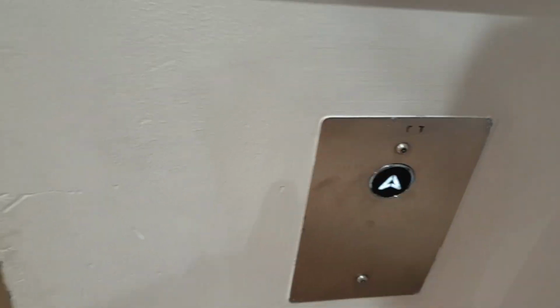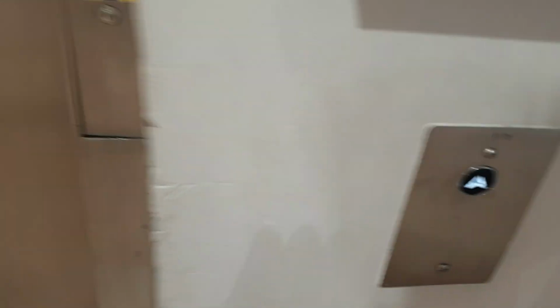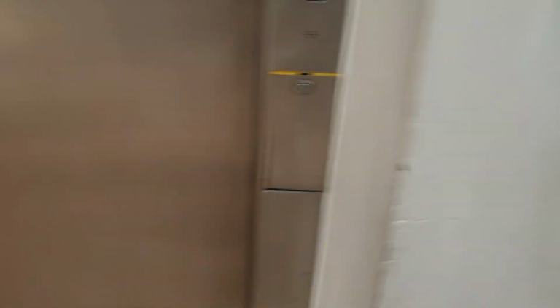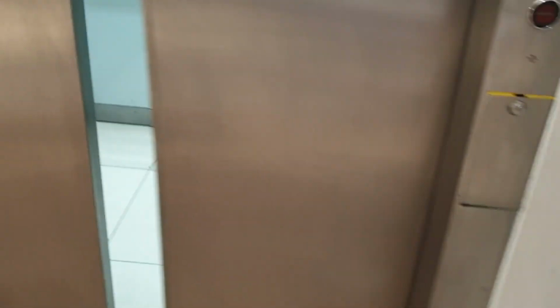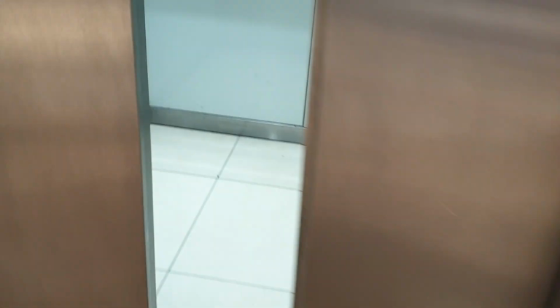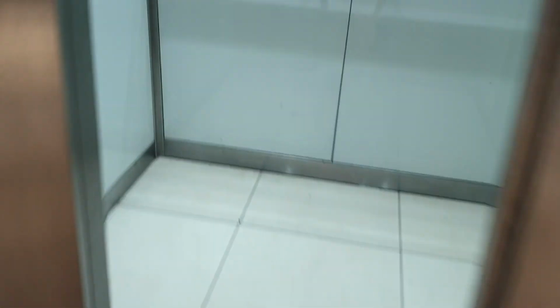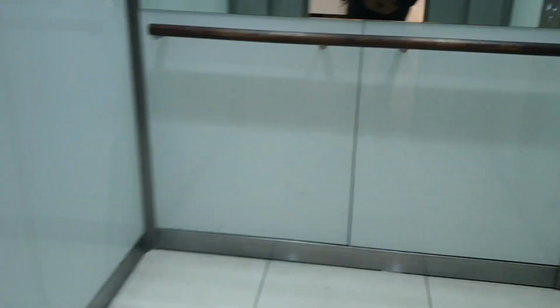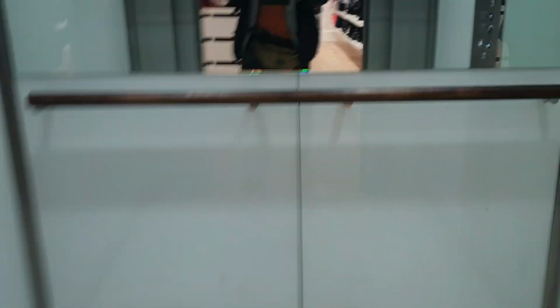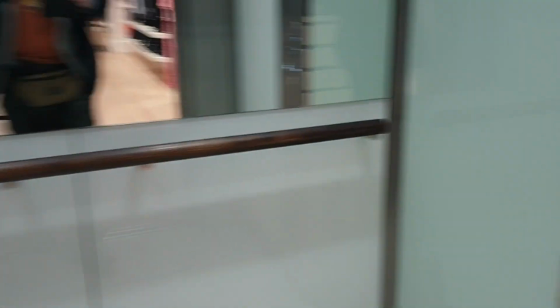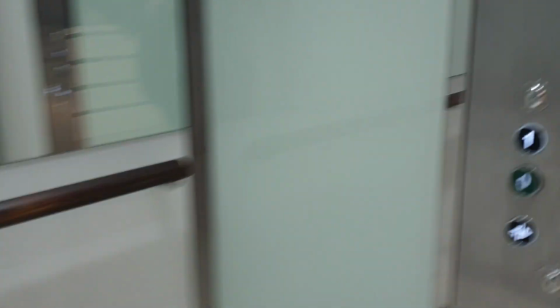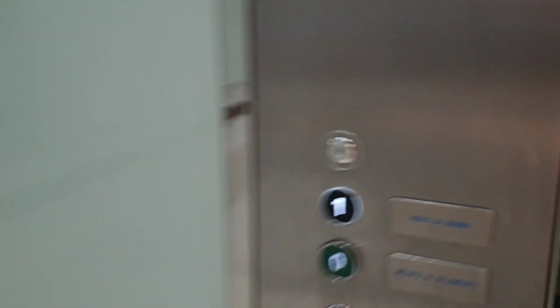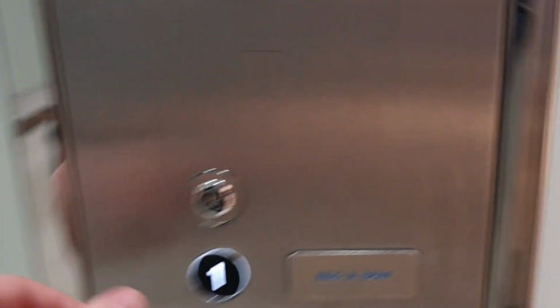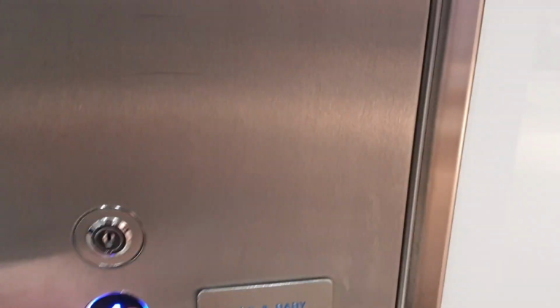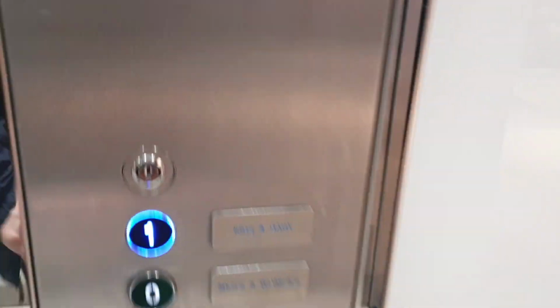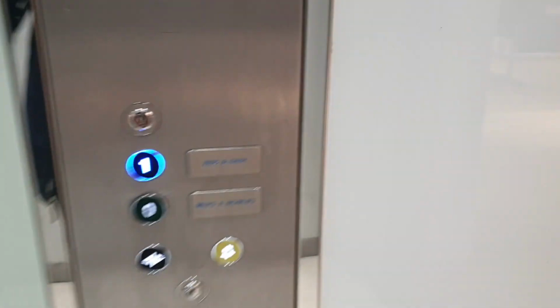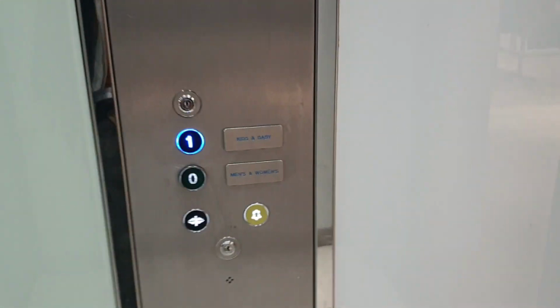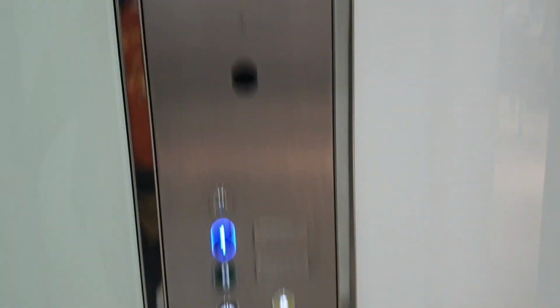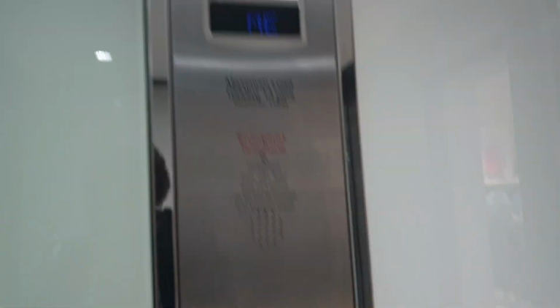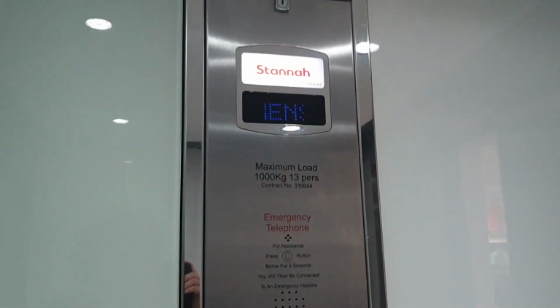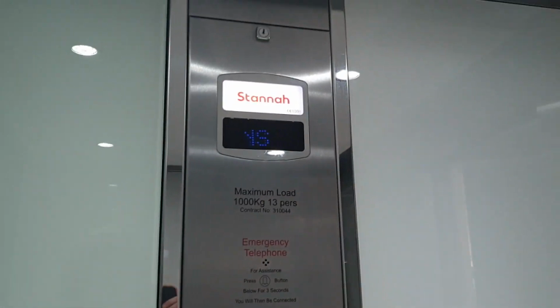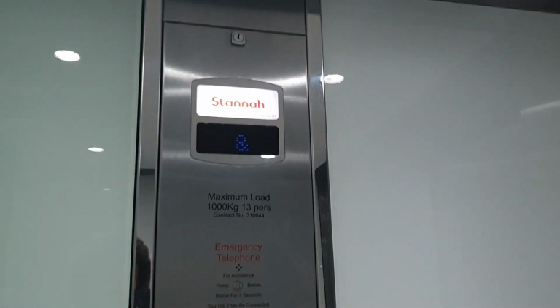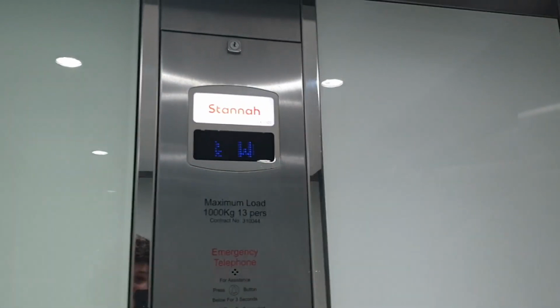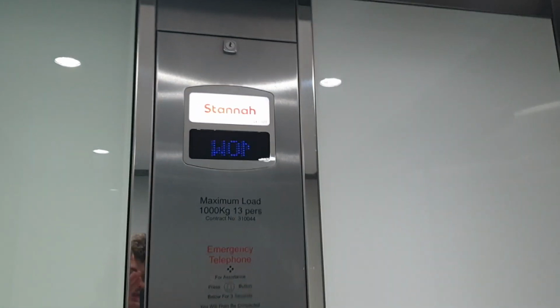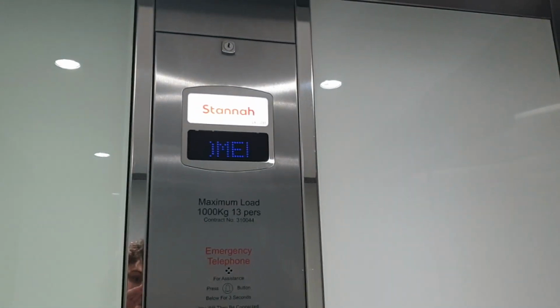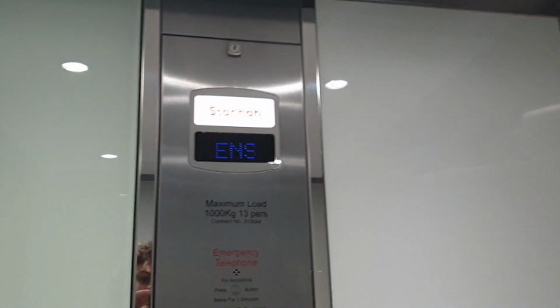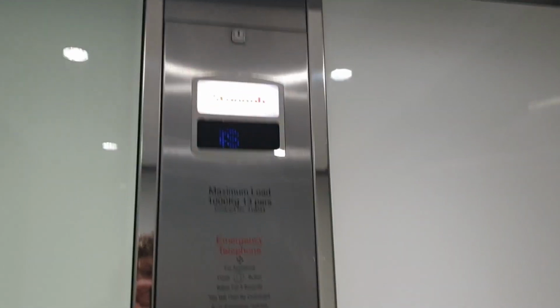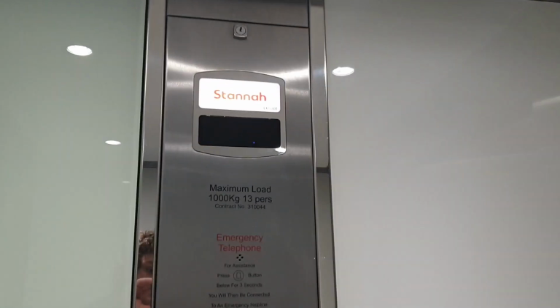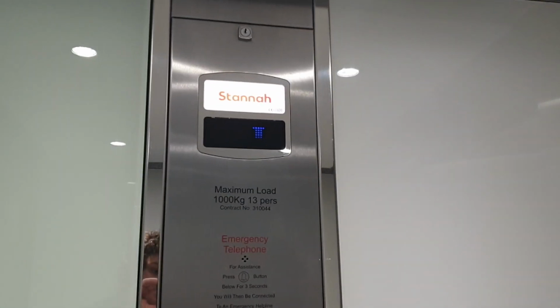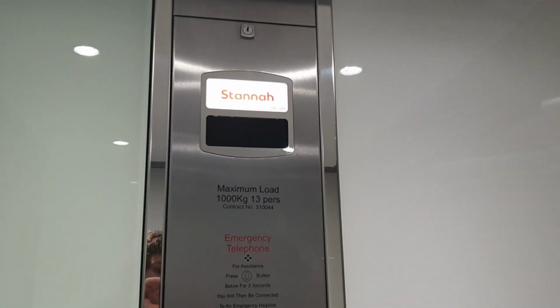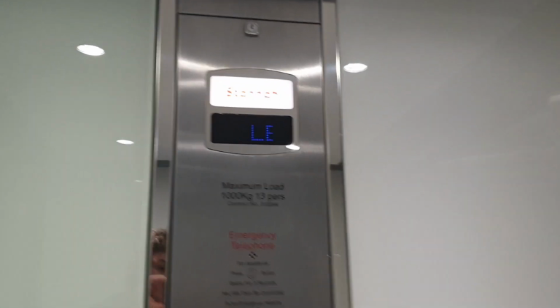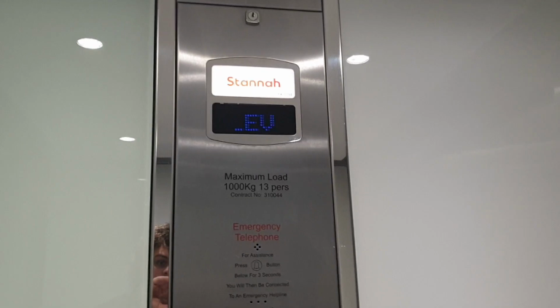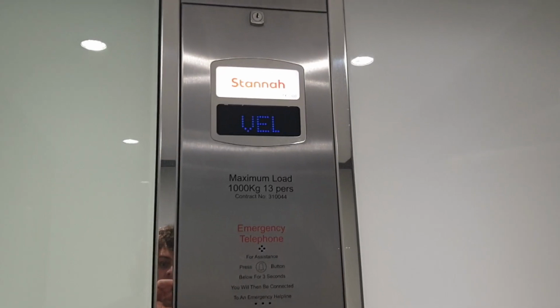This is the lift at Gap in Stratford. It's a standard lift. Capacity 1,000 kilos, 13 persons, built in 2011.